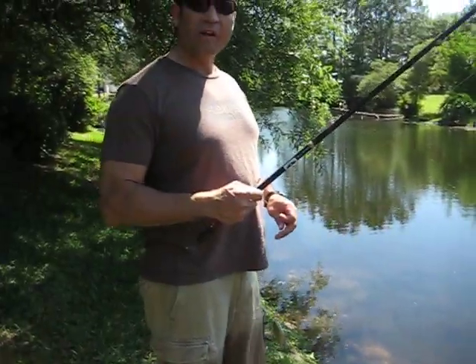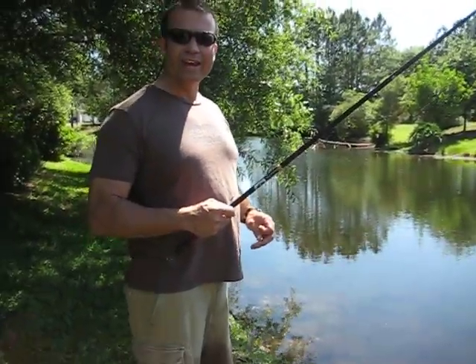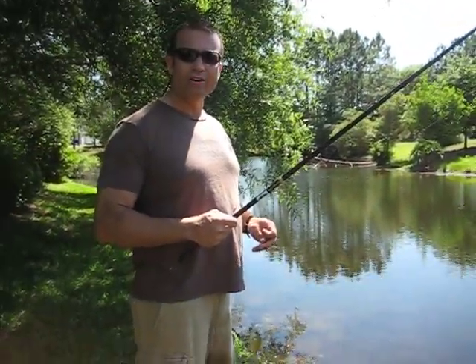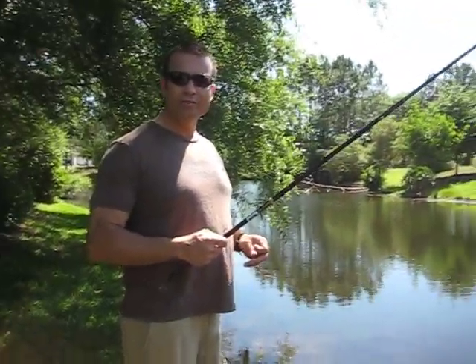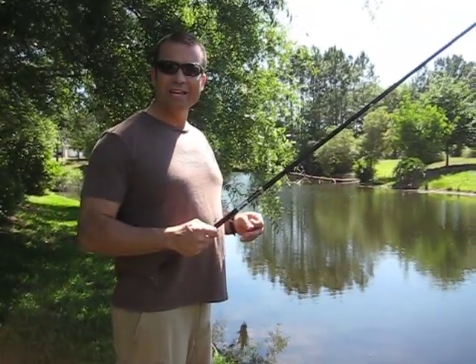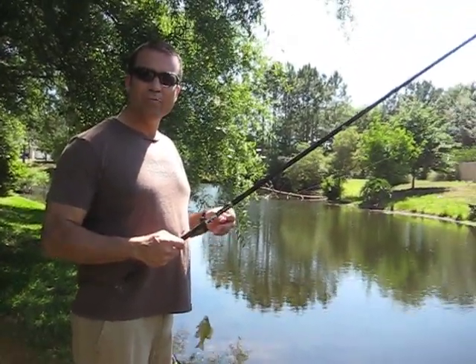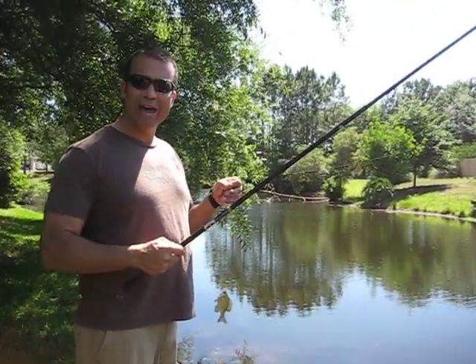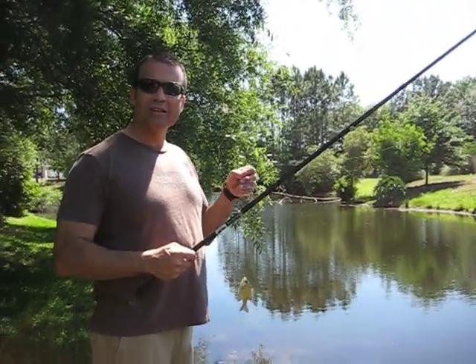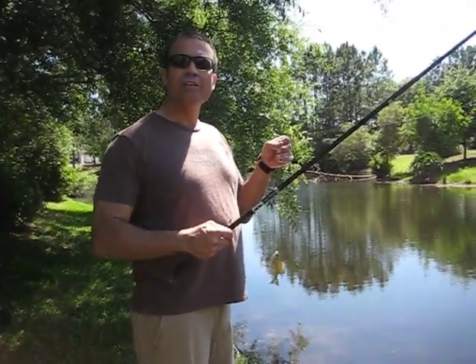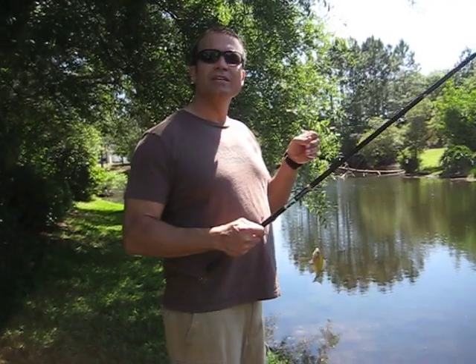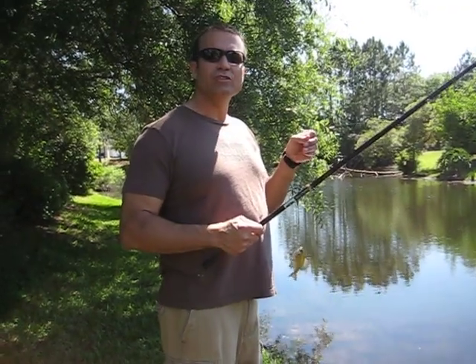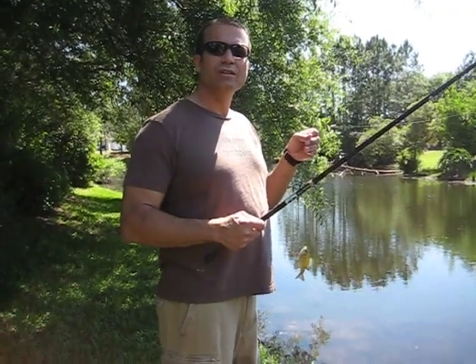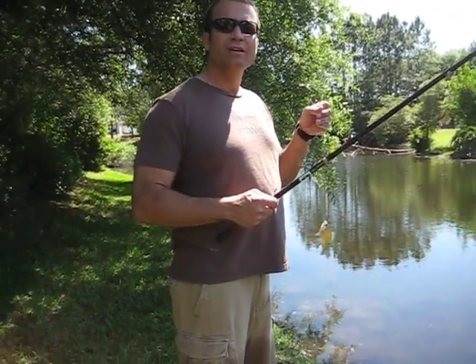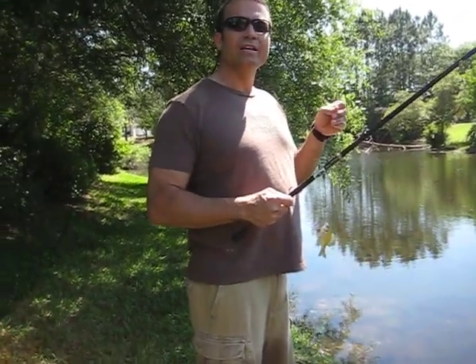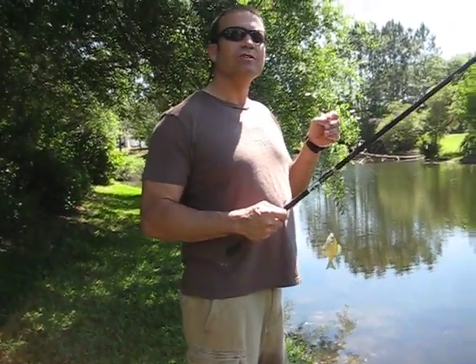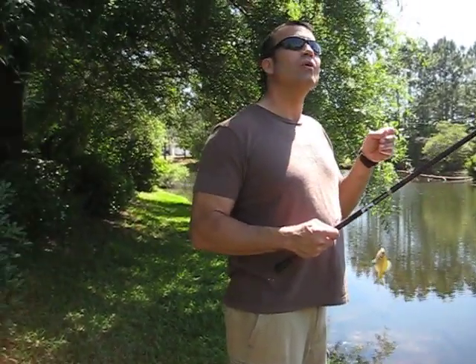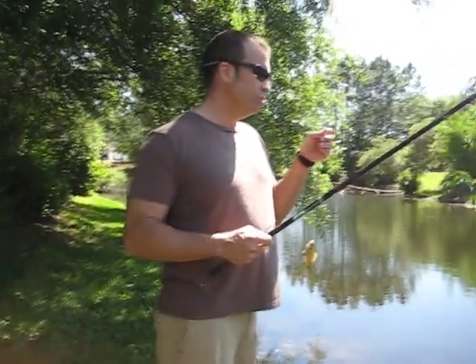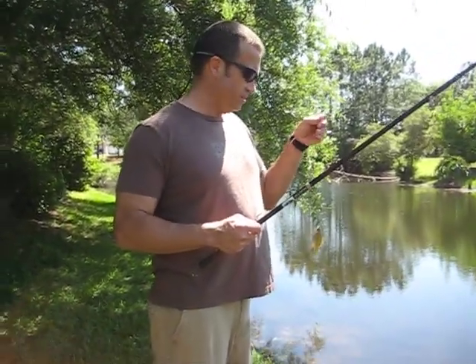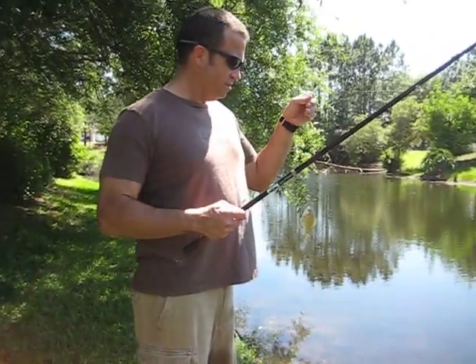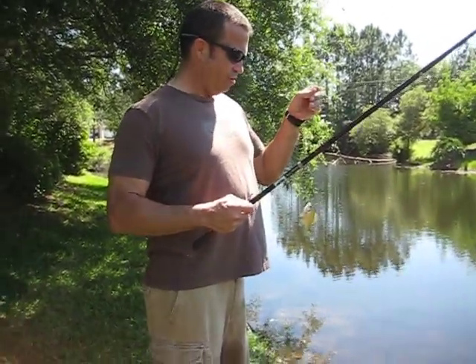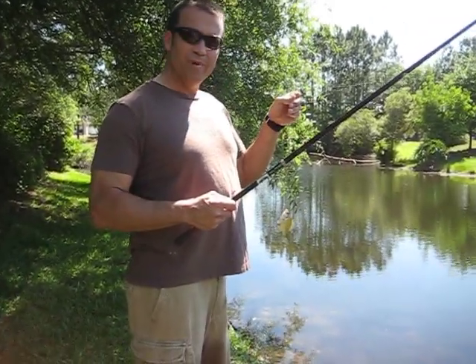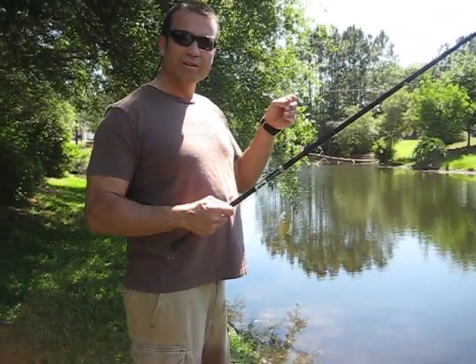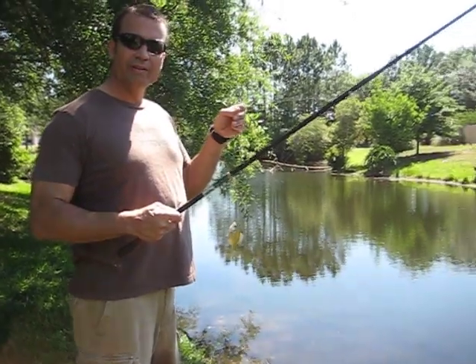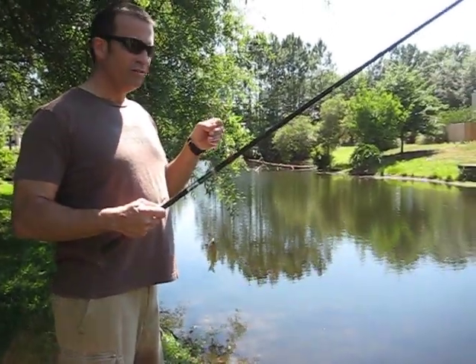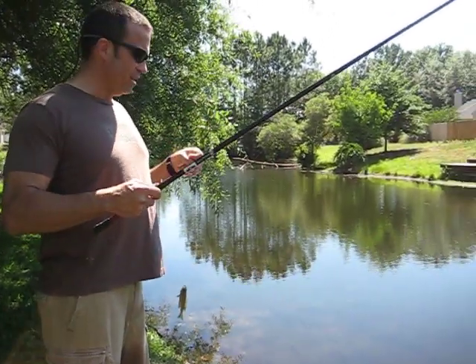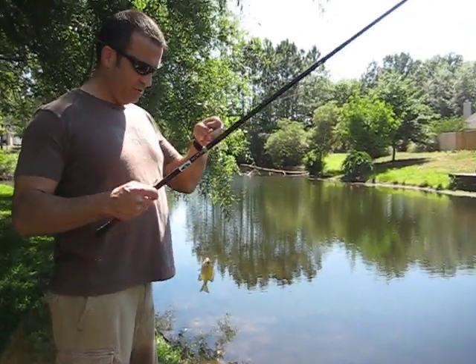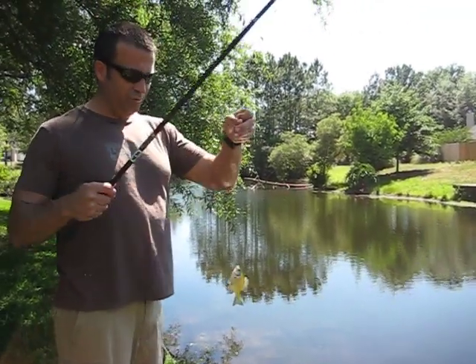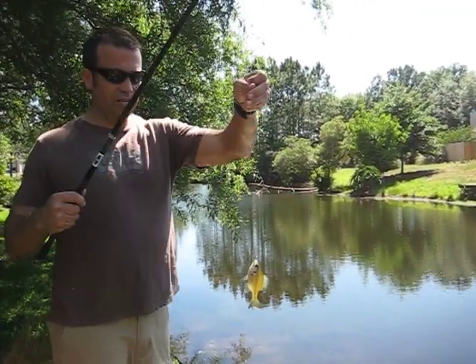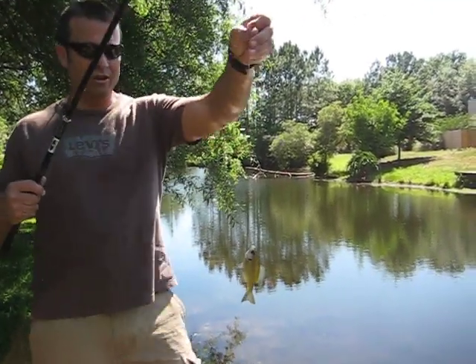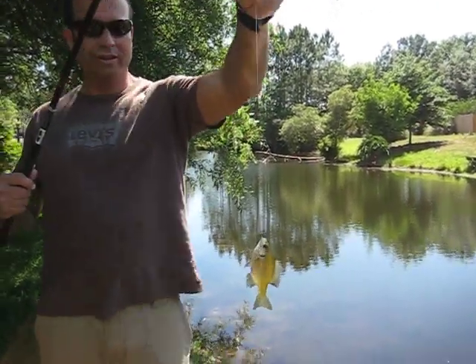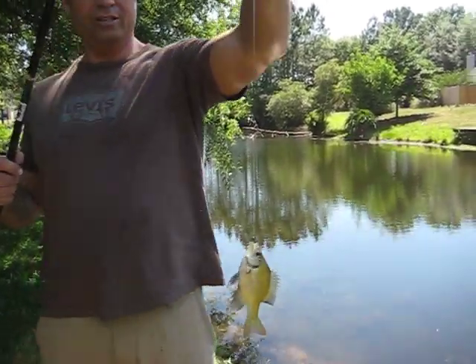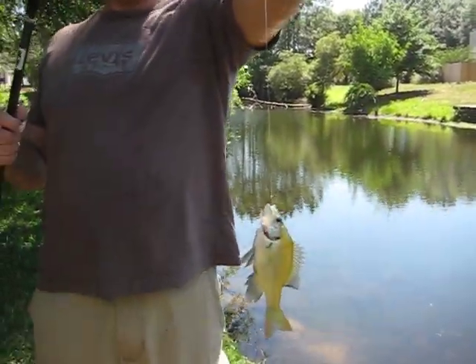Okay, now we are training smaller bass not to catch things on lures or live bait. I'm going to try to catch them on this little bitty hook. Look at that hook — see how small it is?